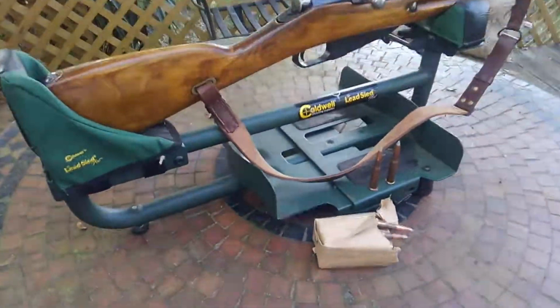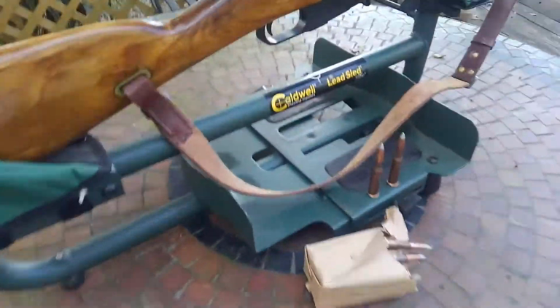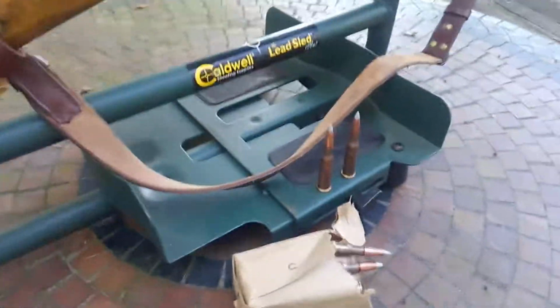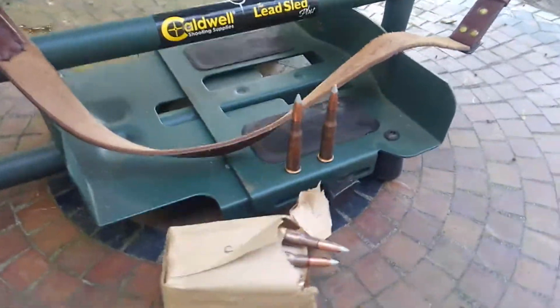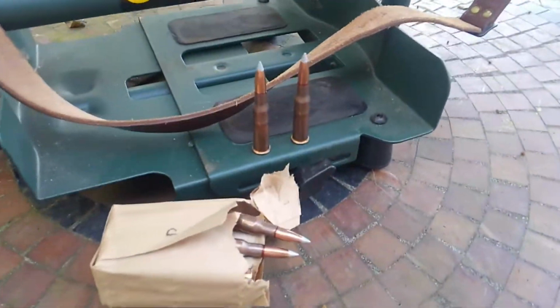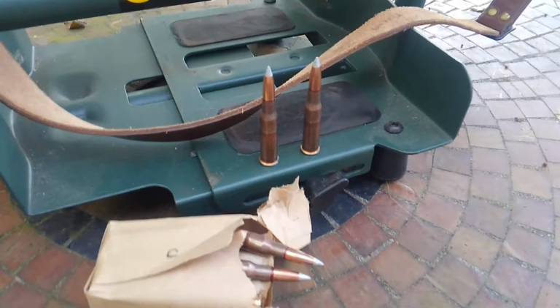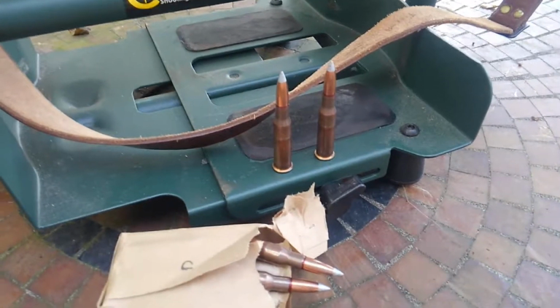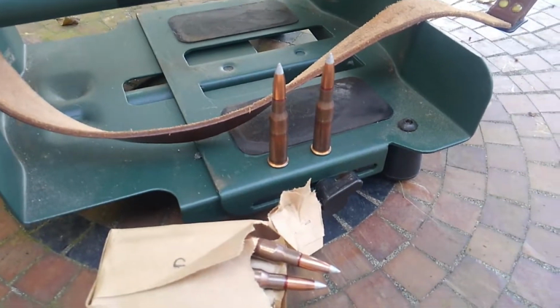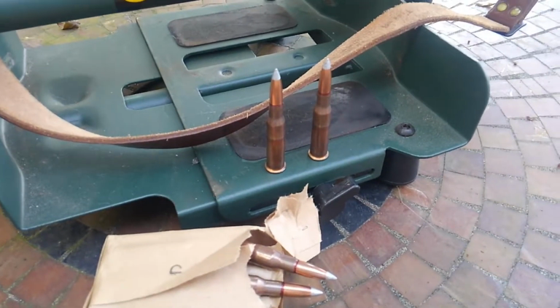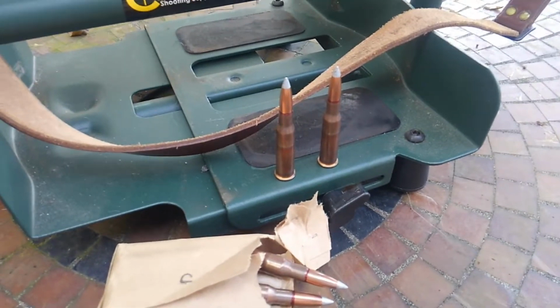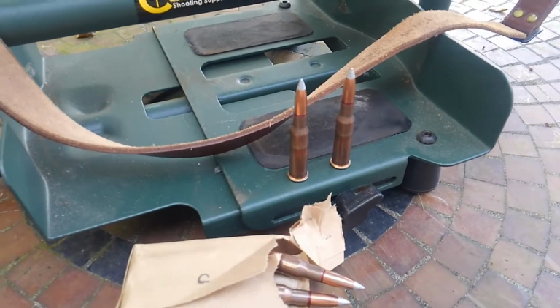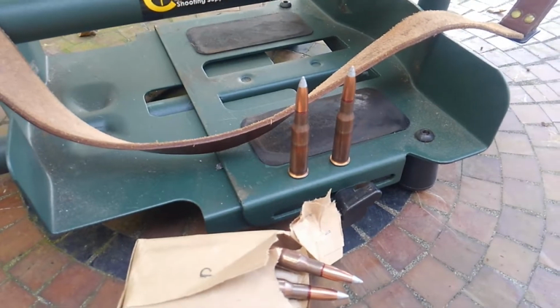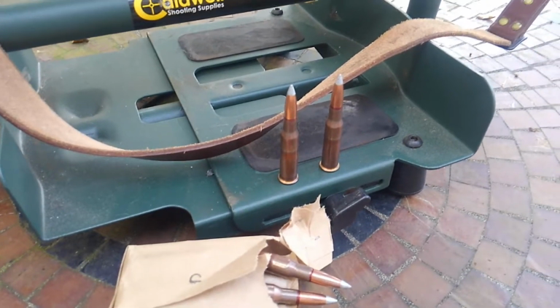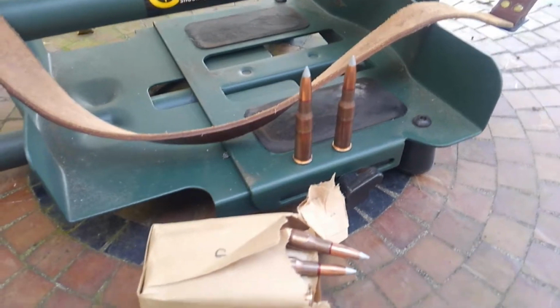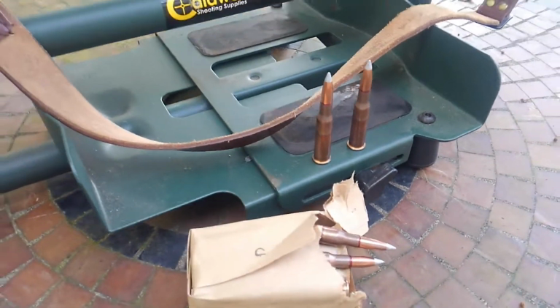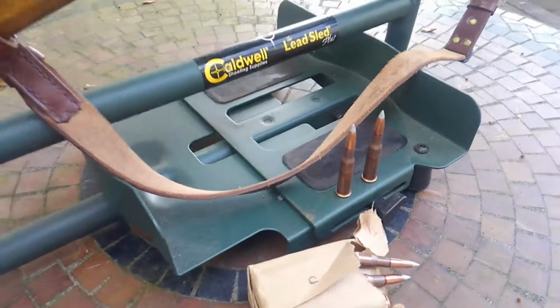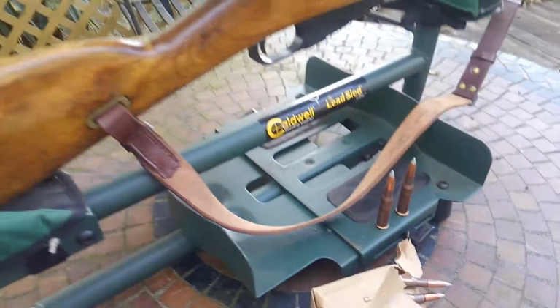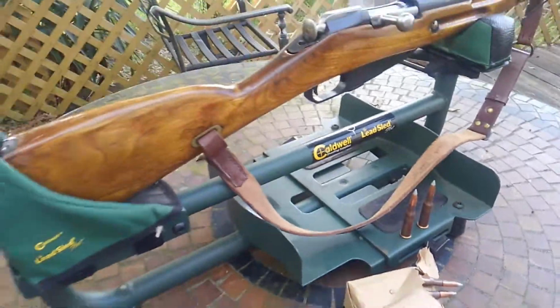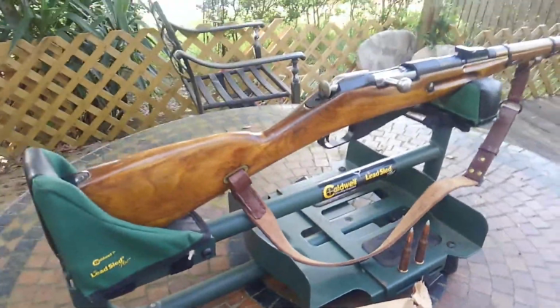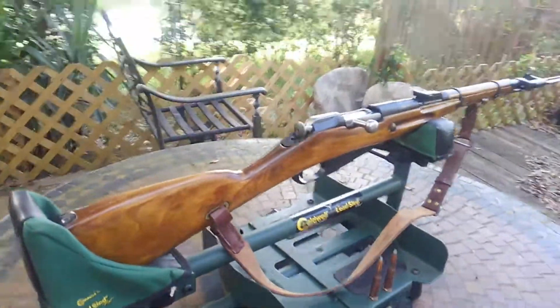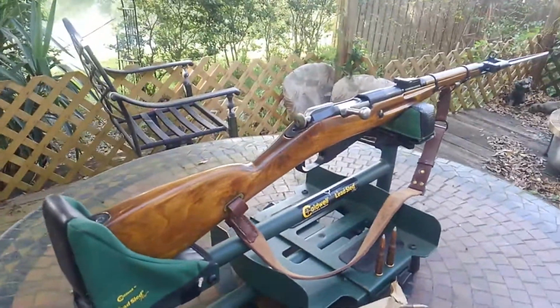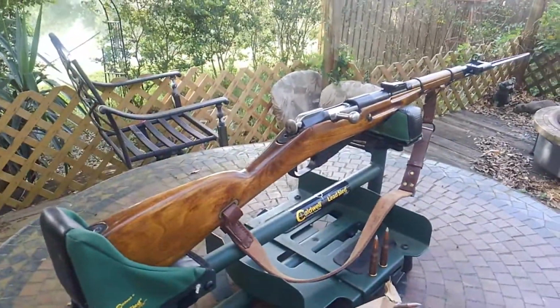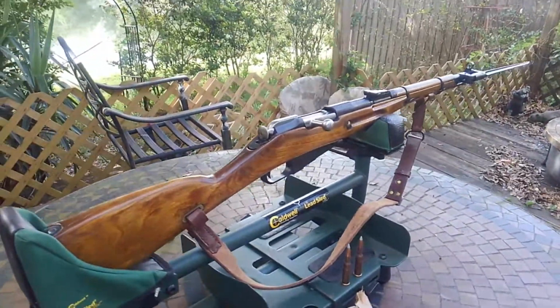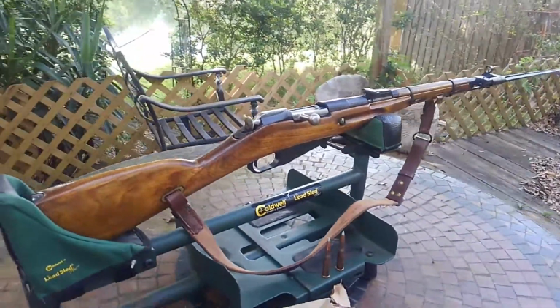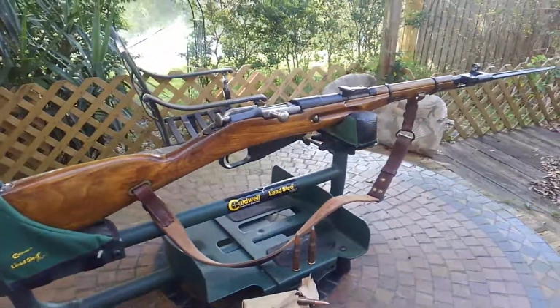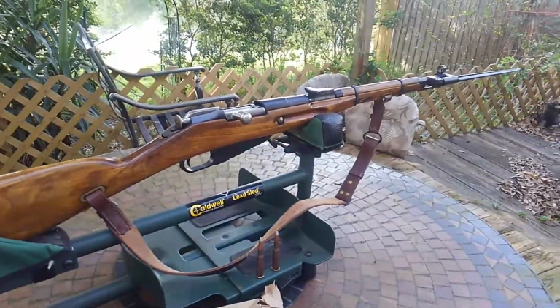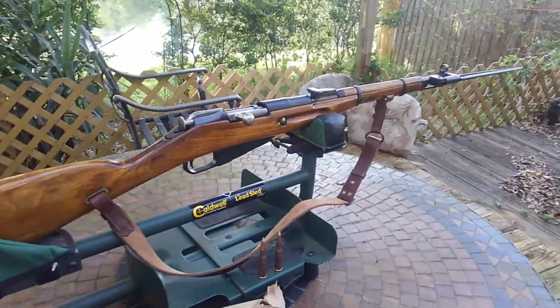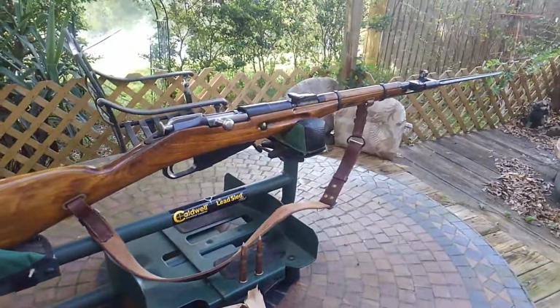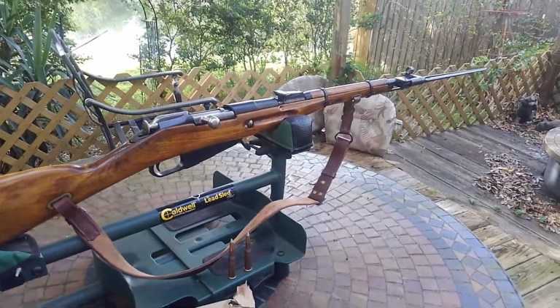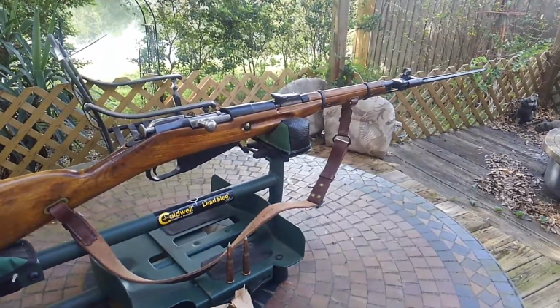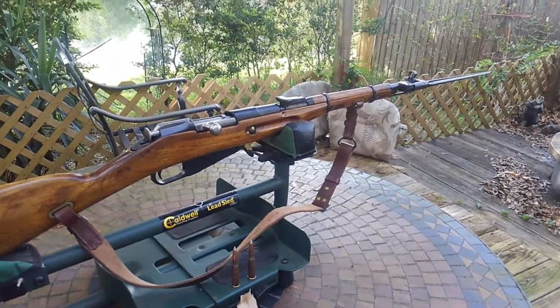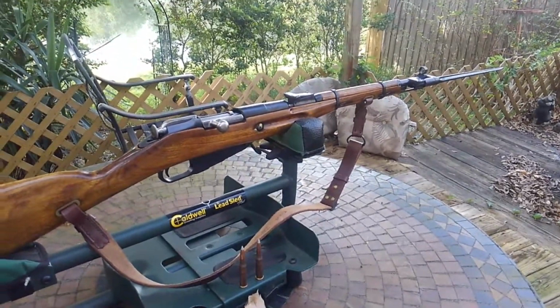Those are the rounds it takes — 7.62. Thought you might like it. Andrew, me and you have got to go fire this thing. What do you think?